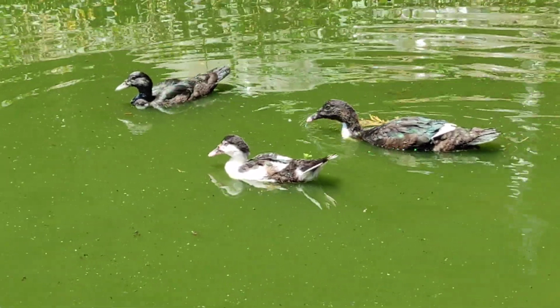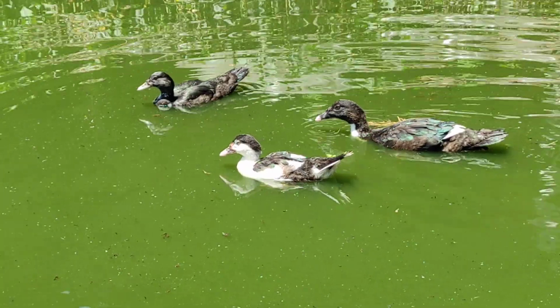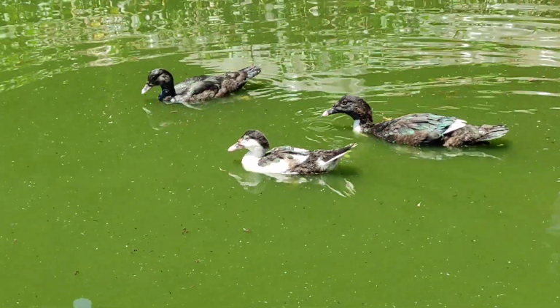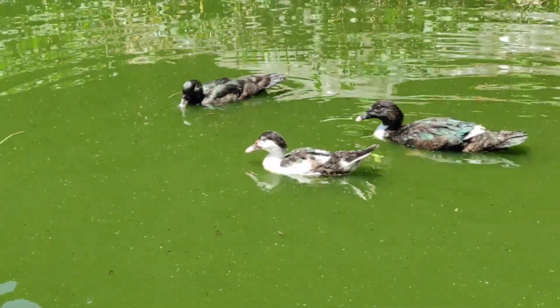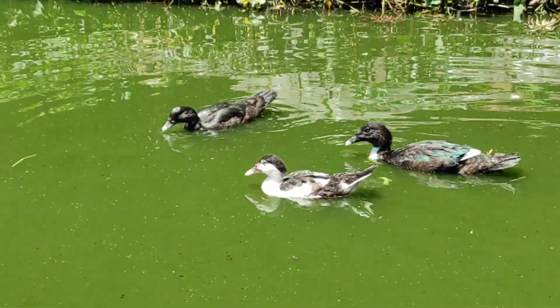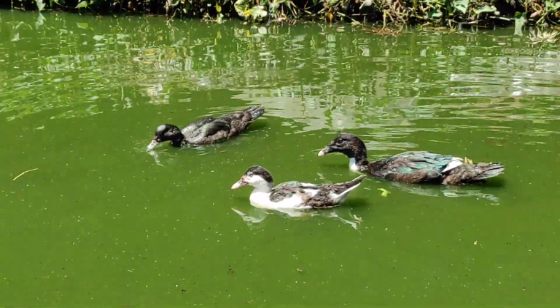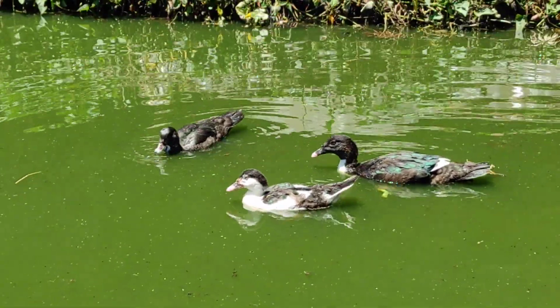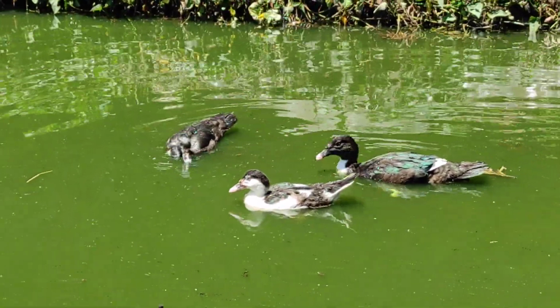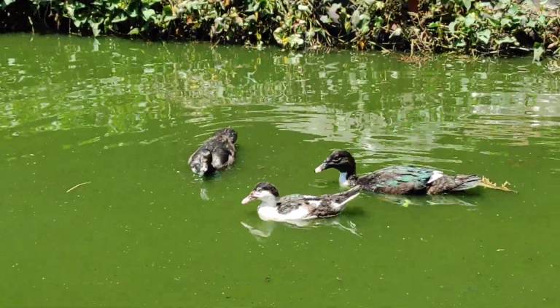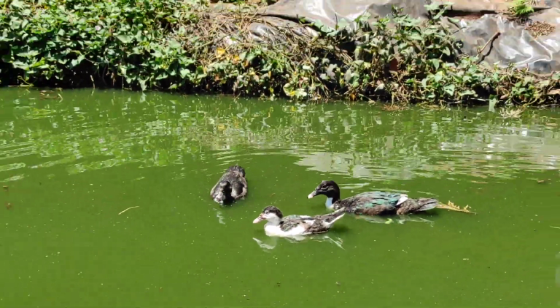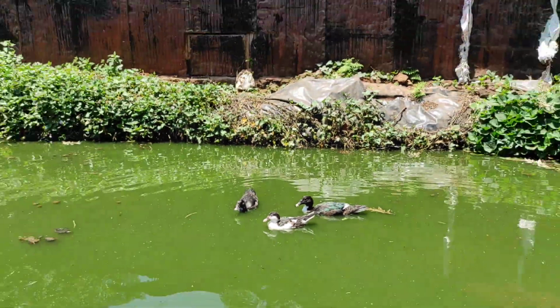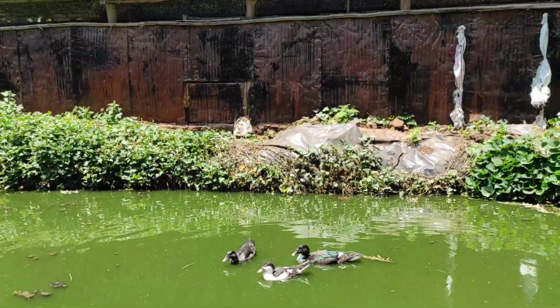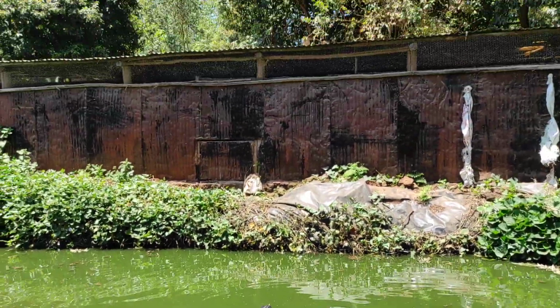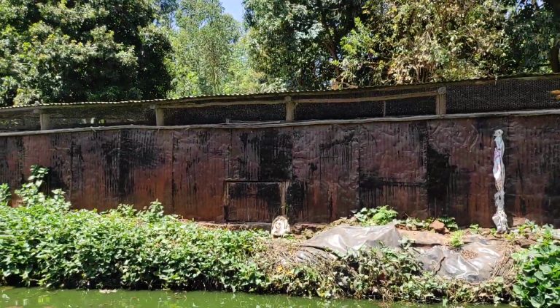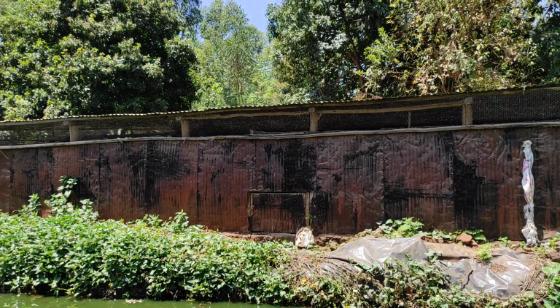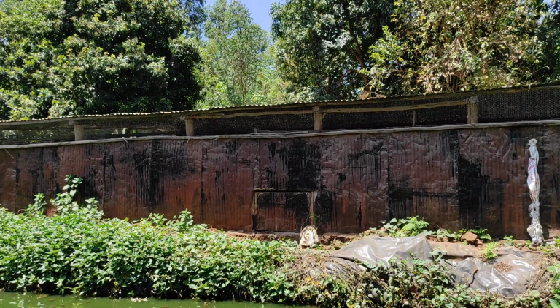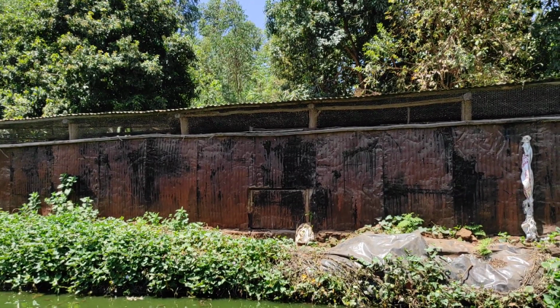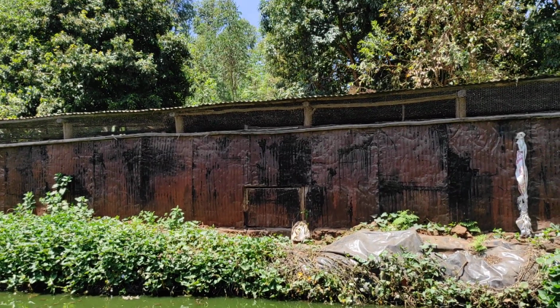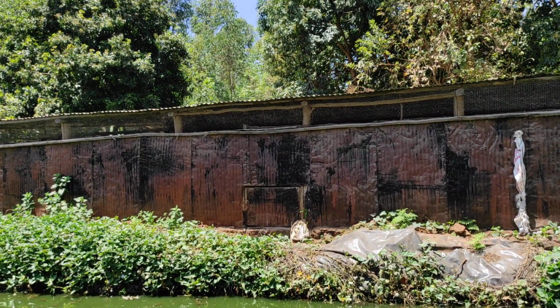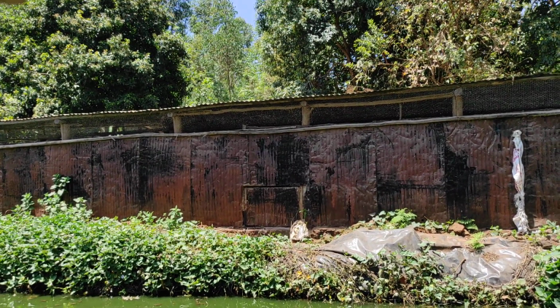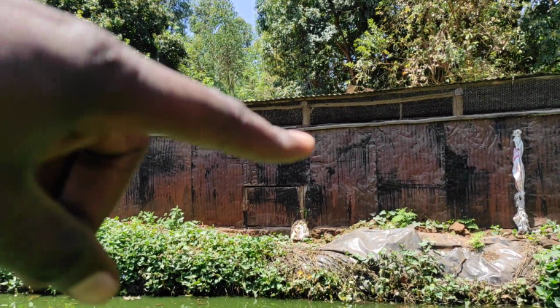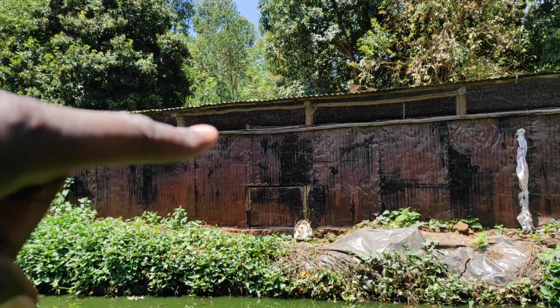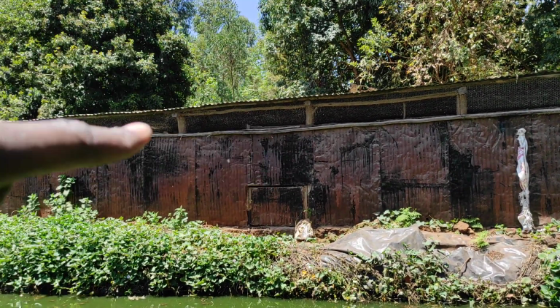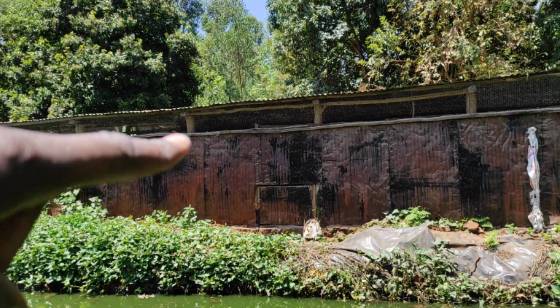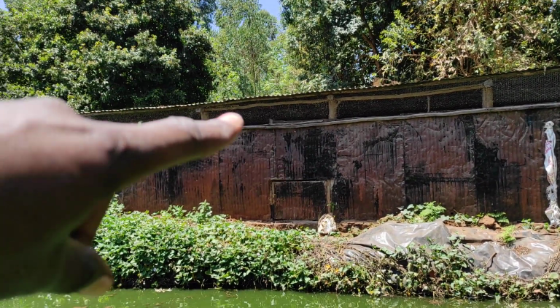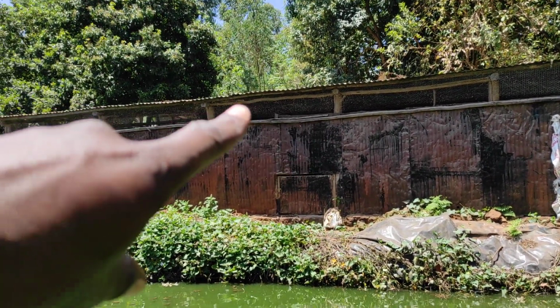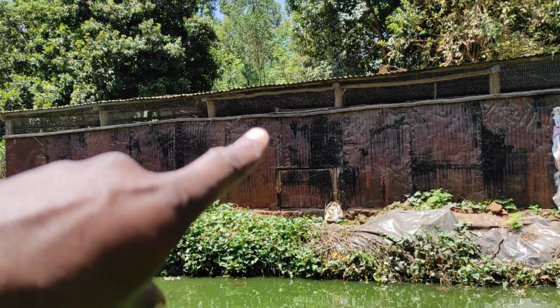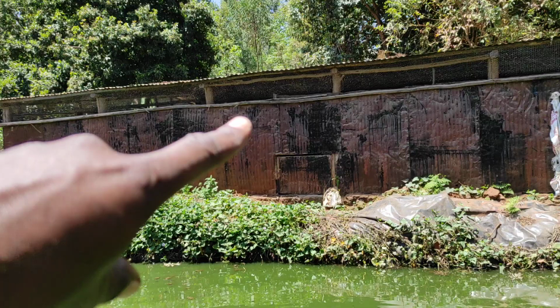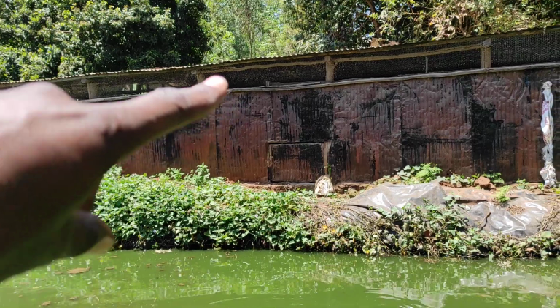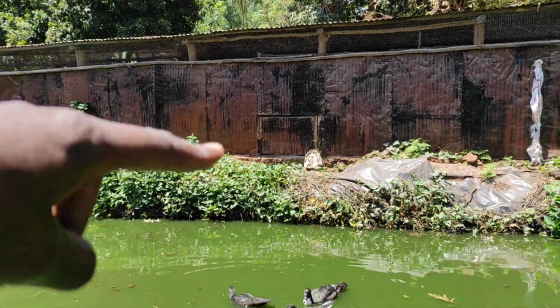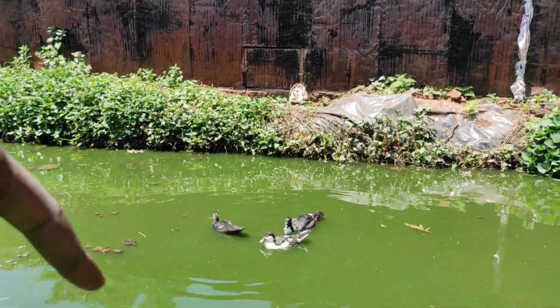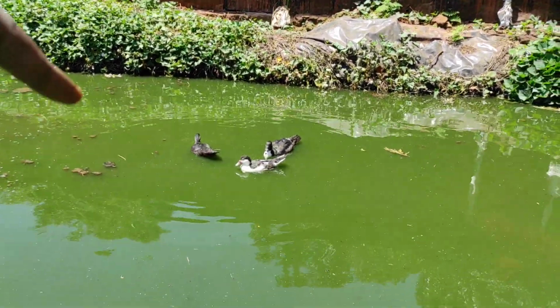So I have a chicken house. Let me zoom out and show you — that's my chicken house. Sometimes I get chicken manure from the shed and I throw some of it here into the pond.